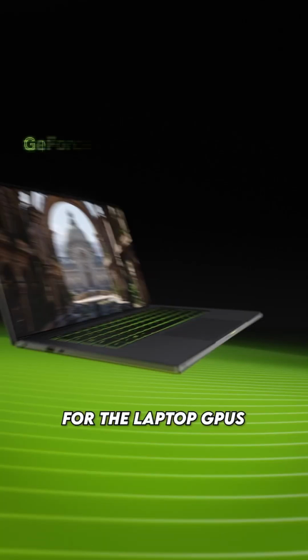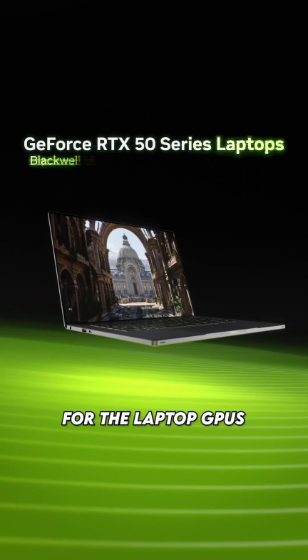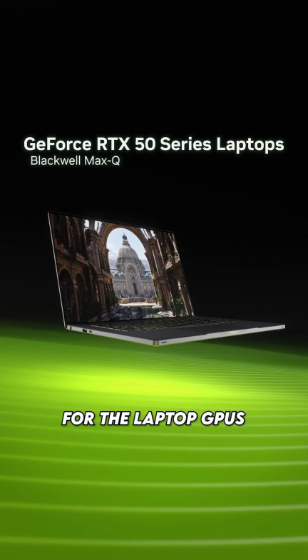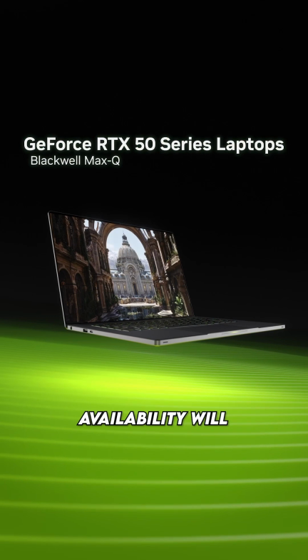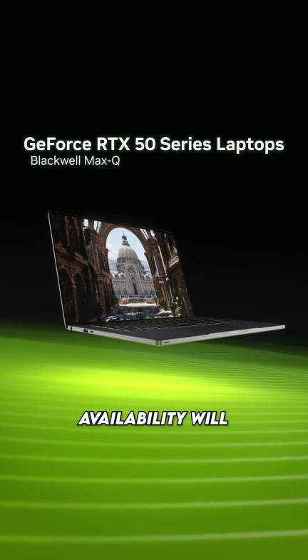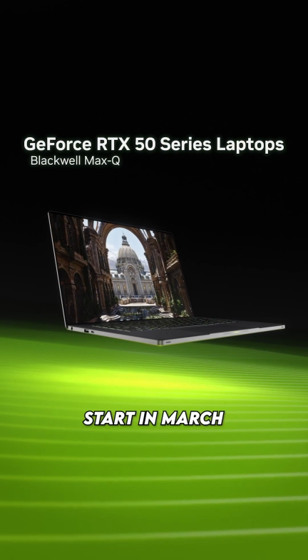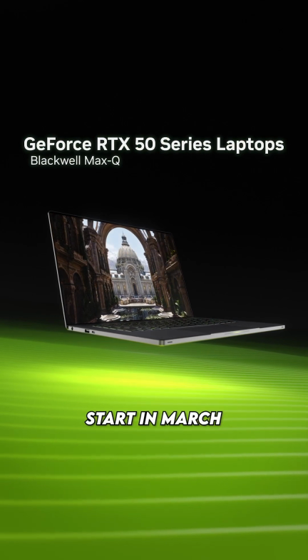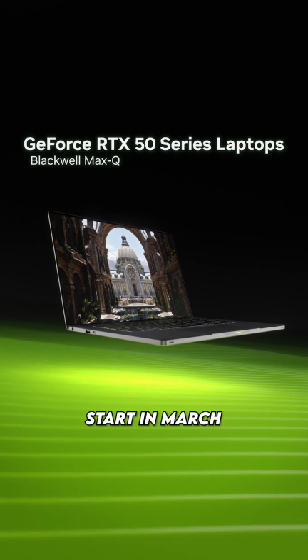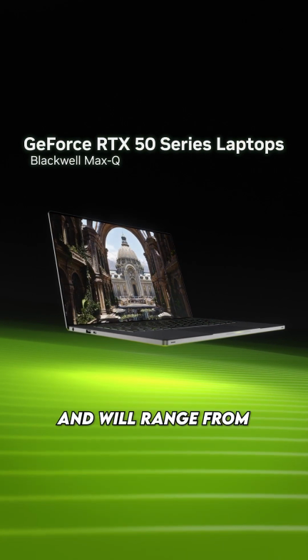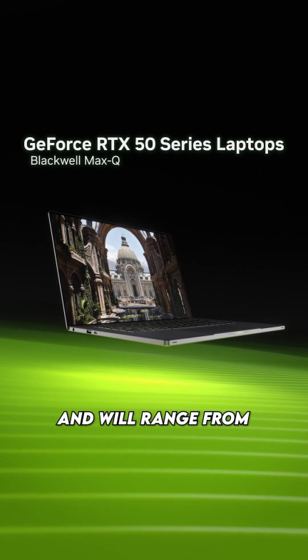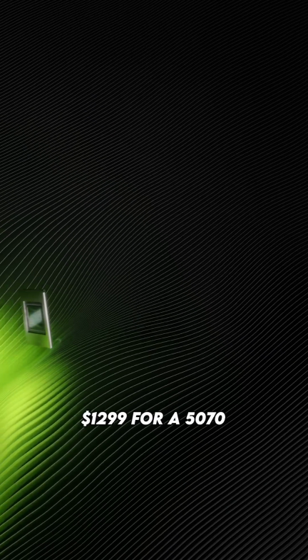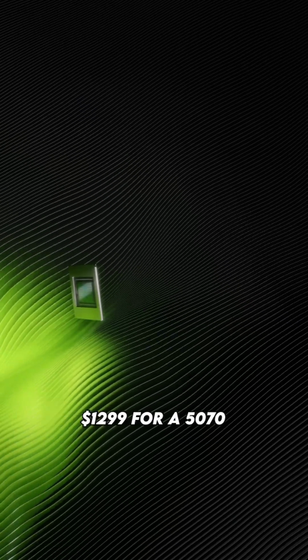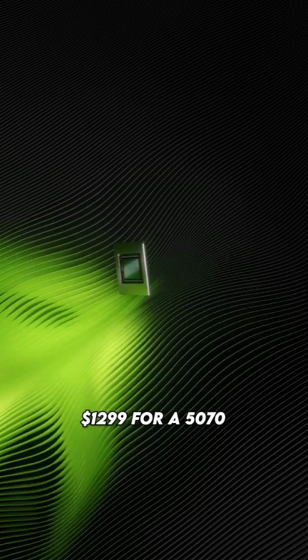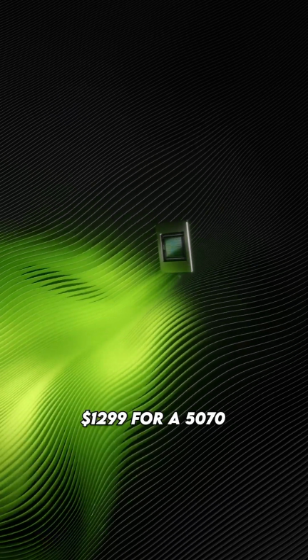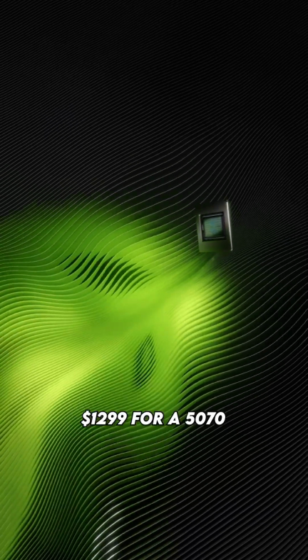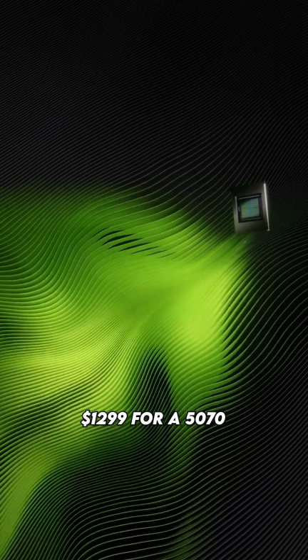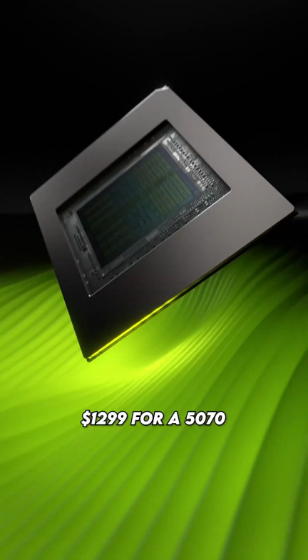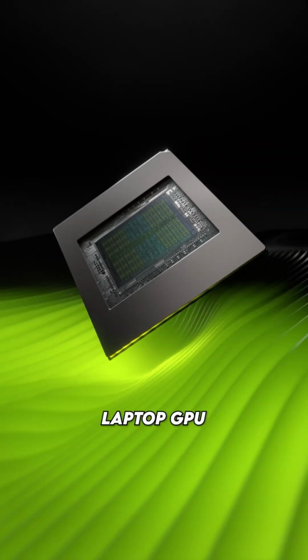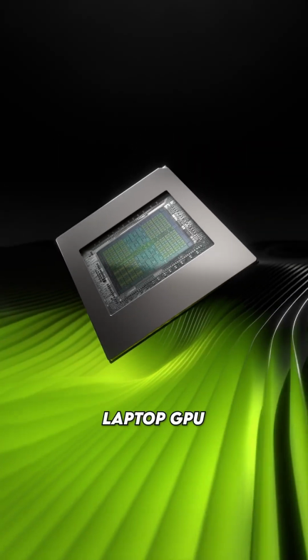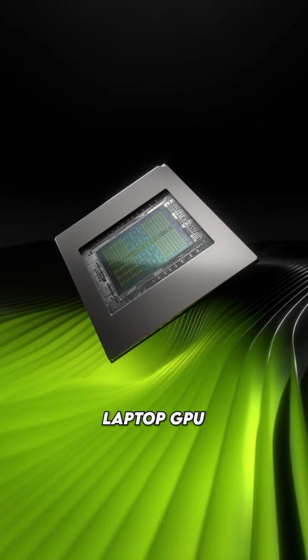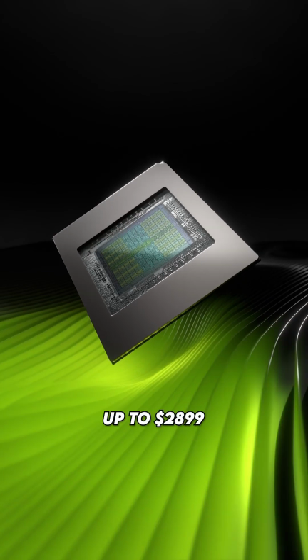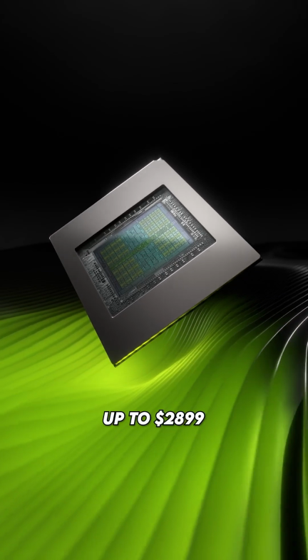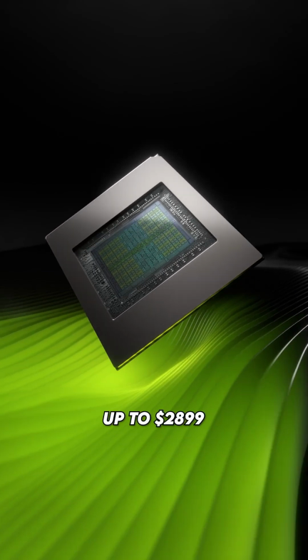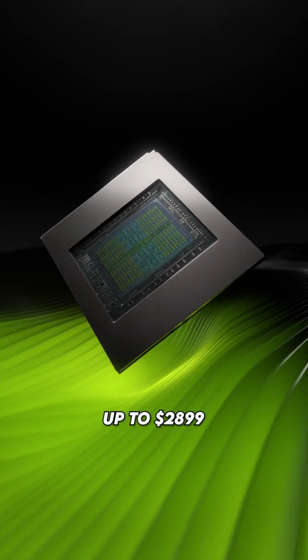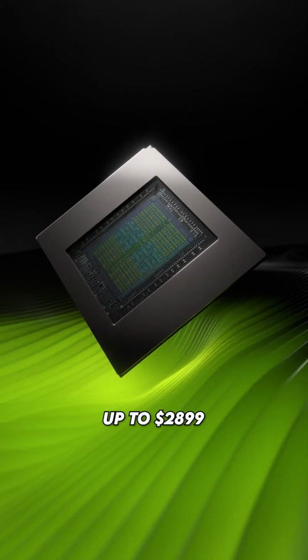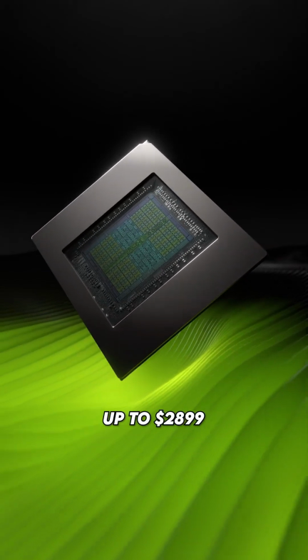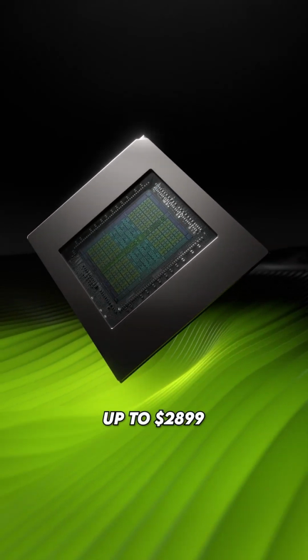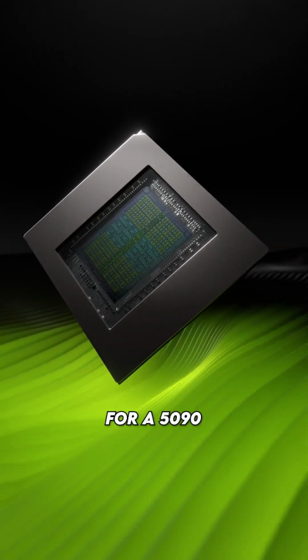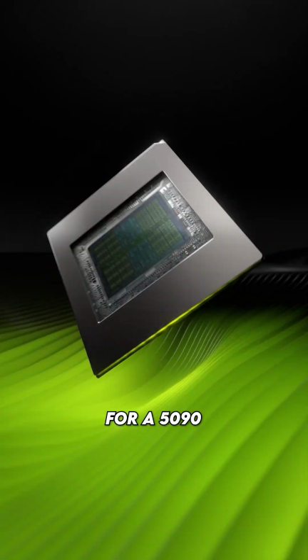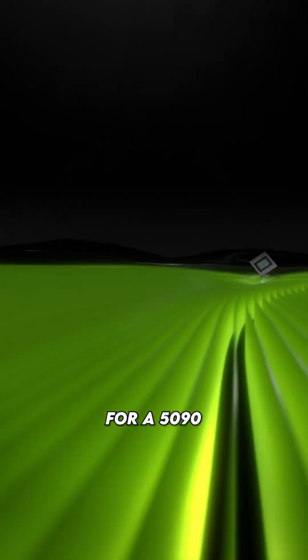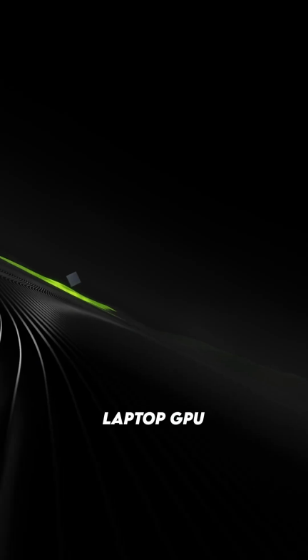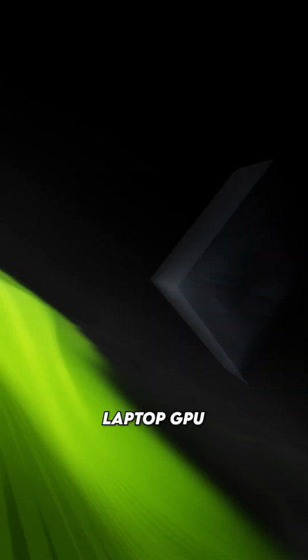For the laptop GPUs, availability will start in March and will range from $1299 for a 5070 laptop GPU up to $2899 for a 5090 laptop GPU.